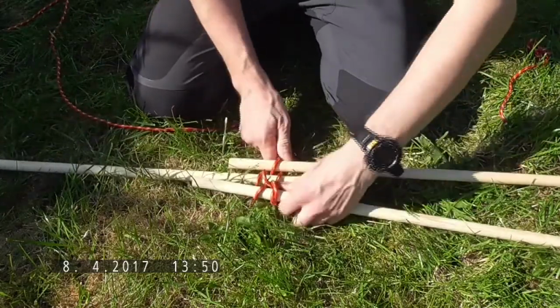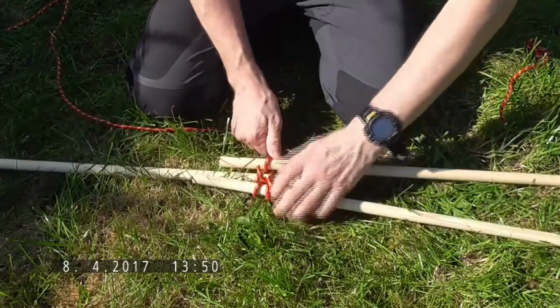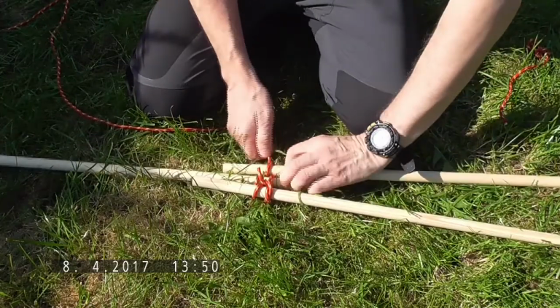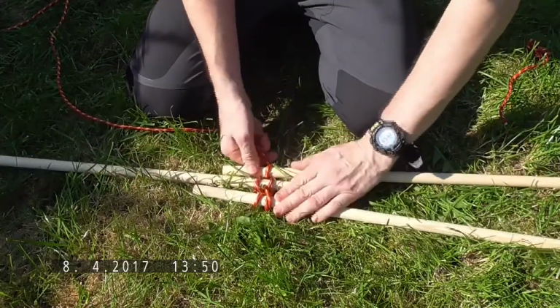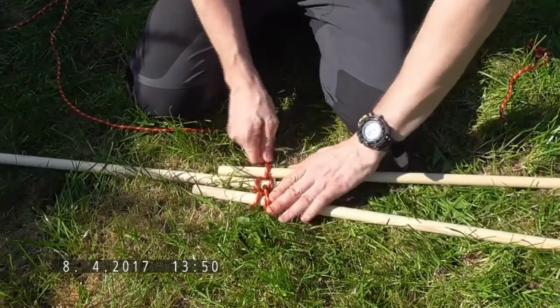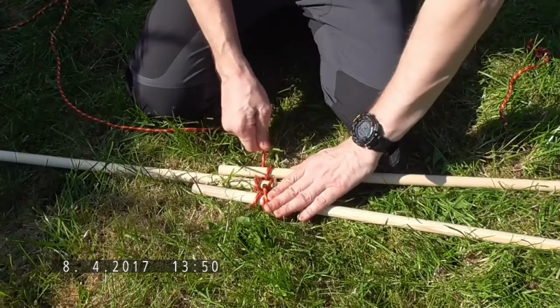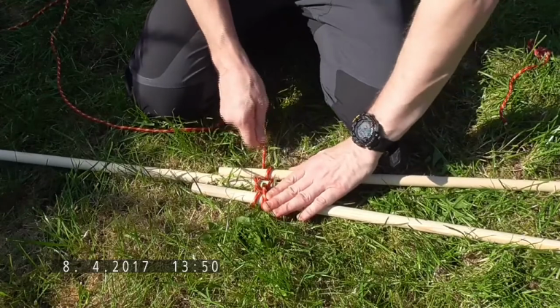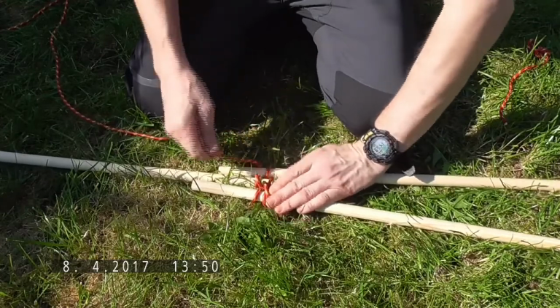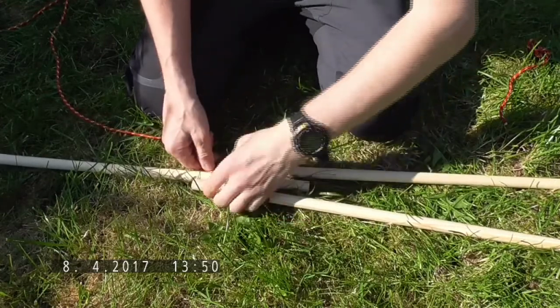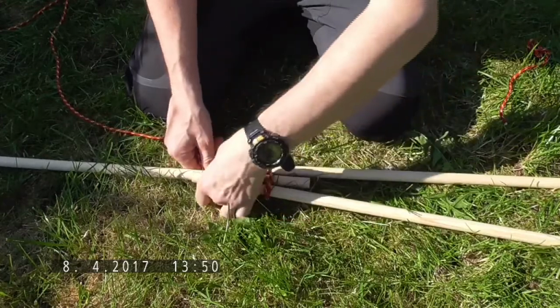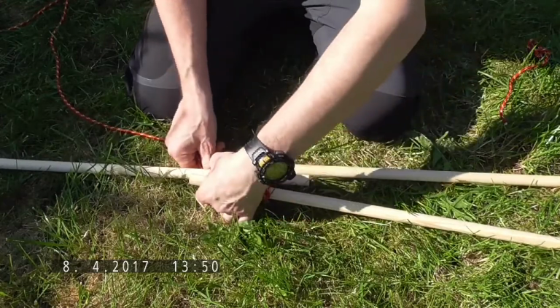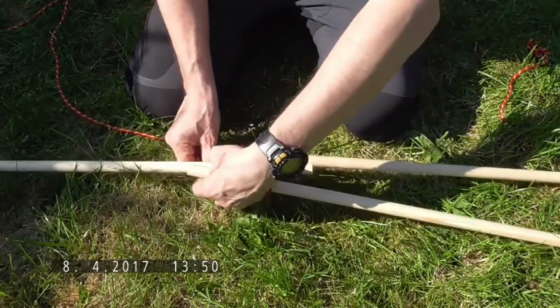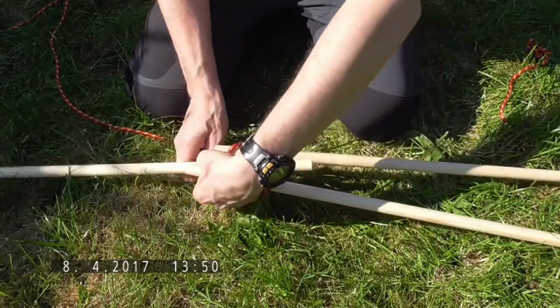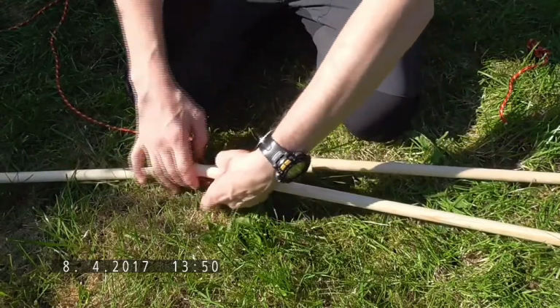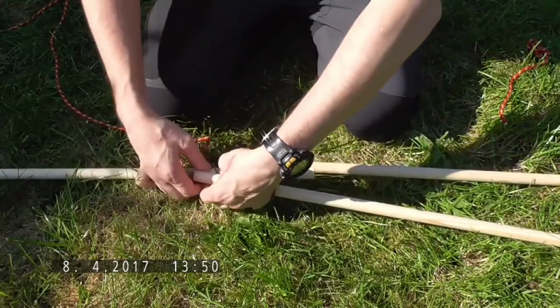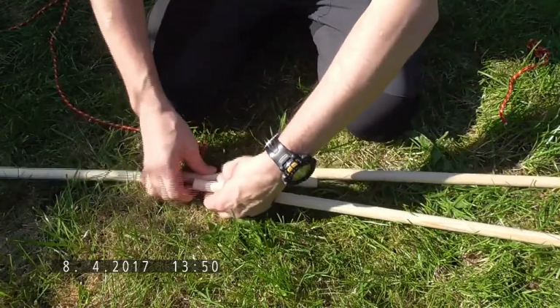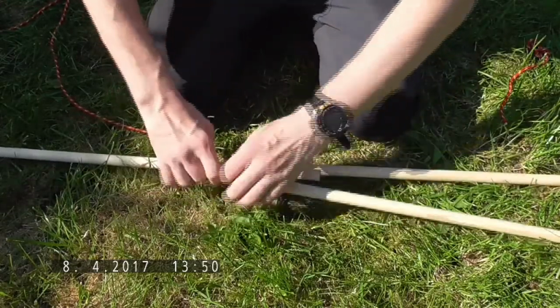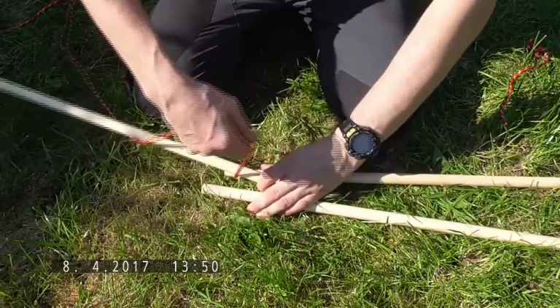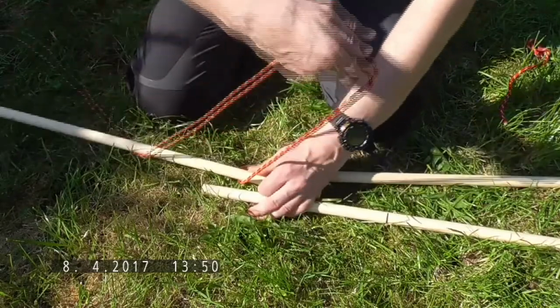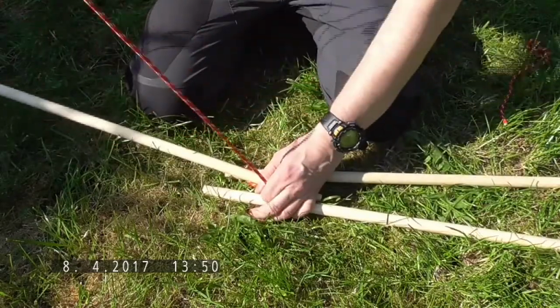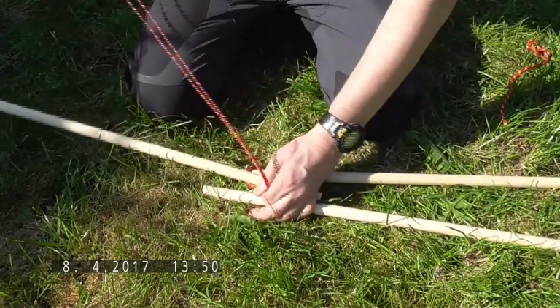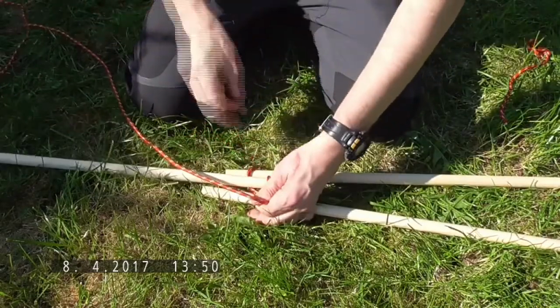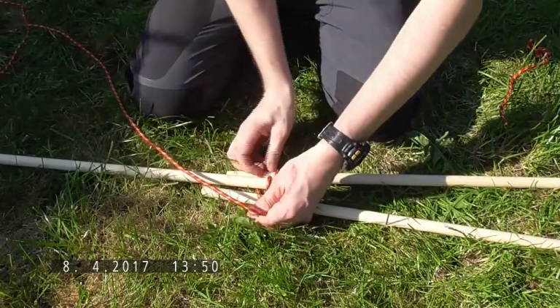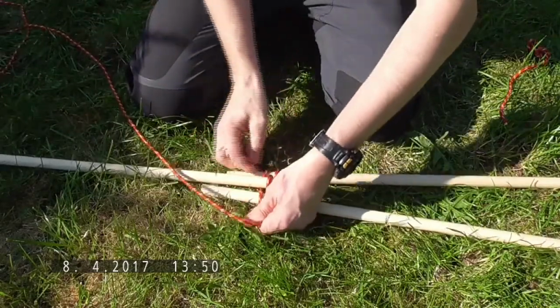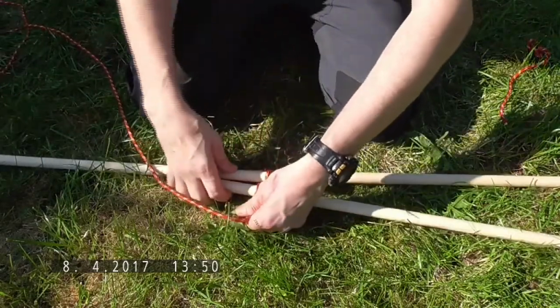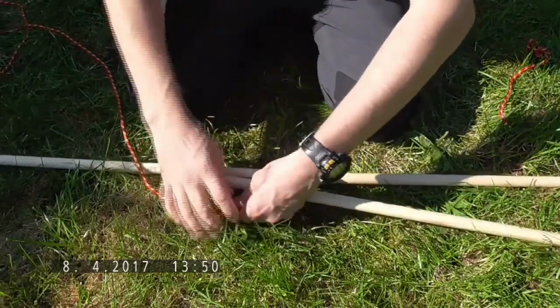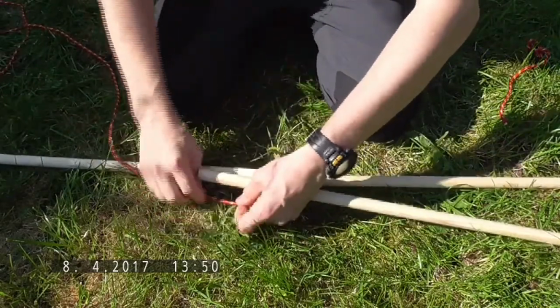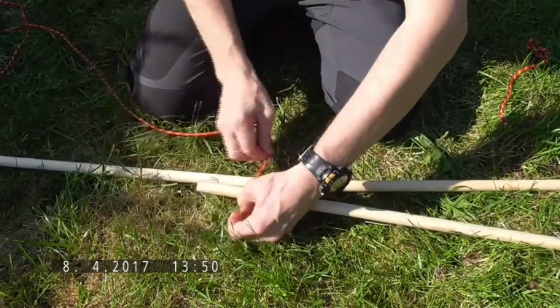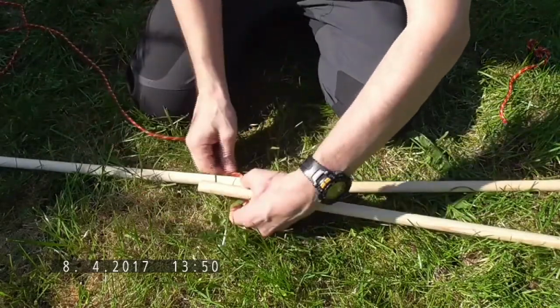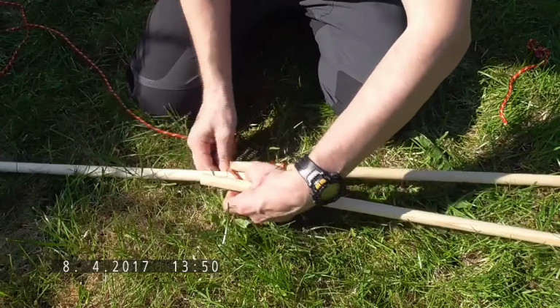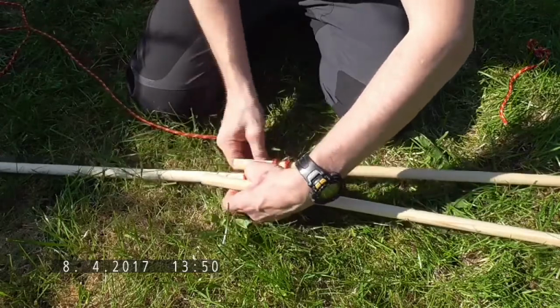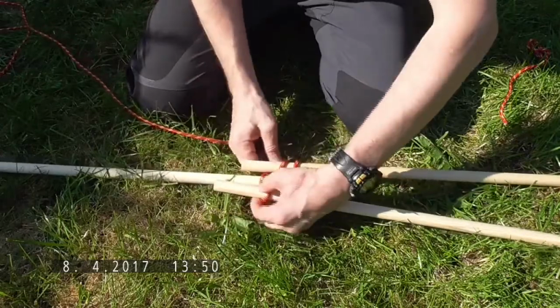You don't need to worry about it being too tight, because at the end when you lash it all together it will tighten up a lot of the slack in the rope. So we'll go around that four or five times.